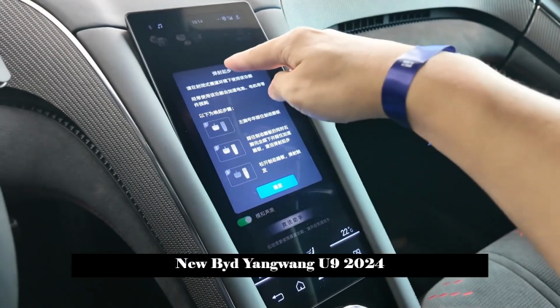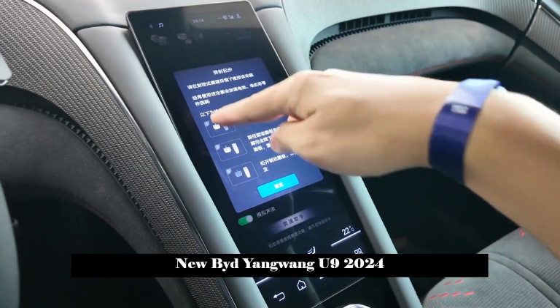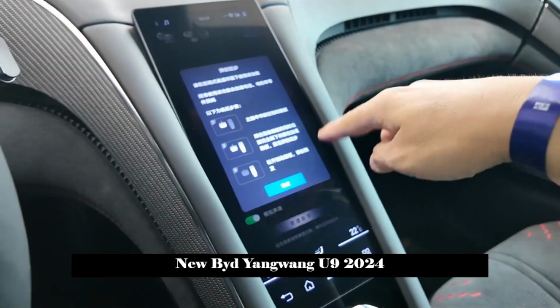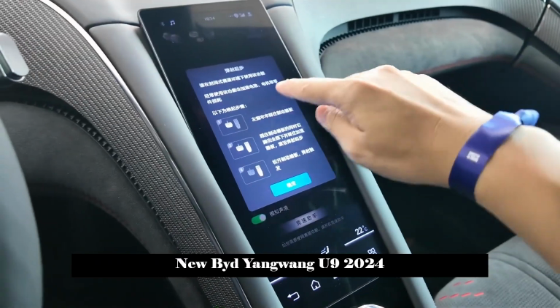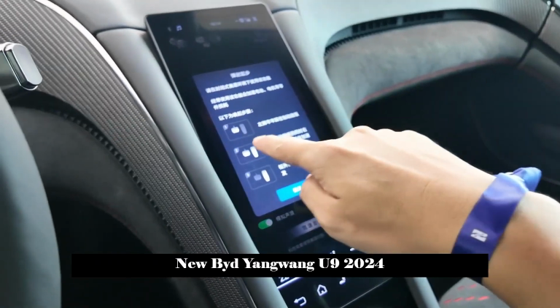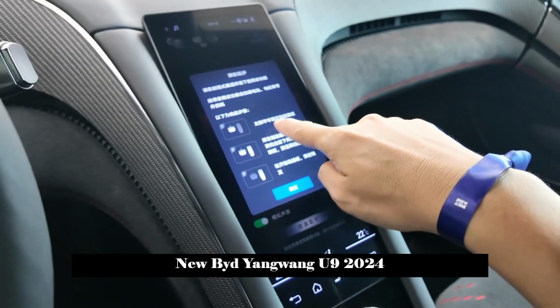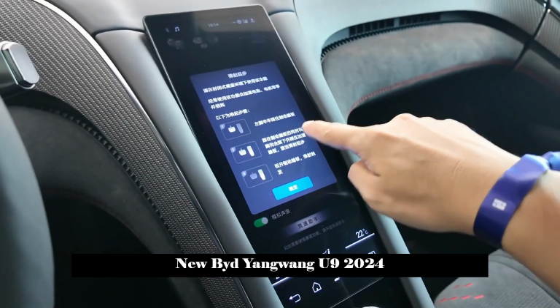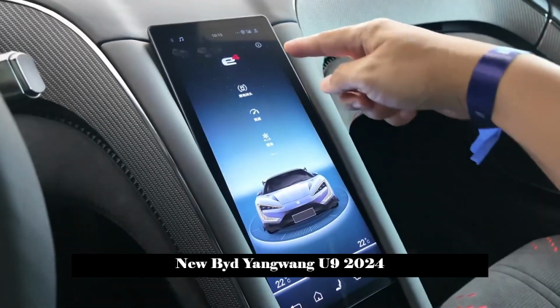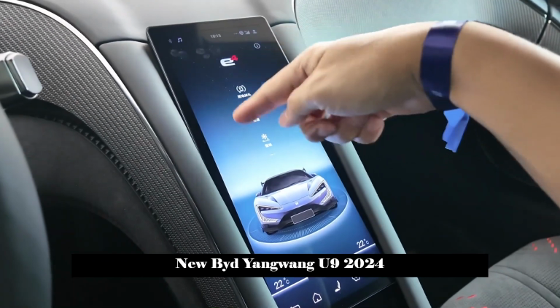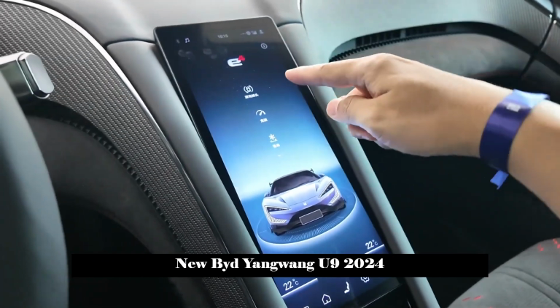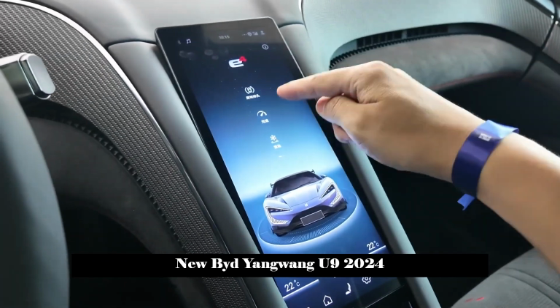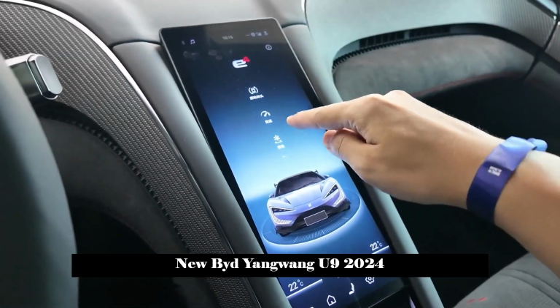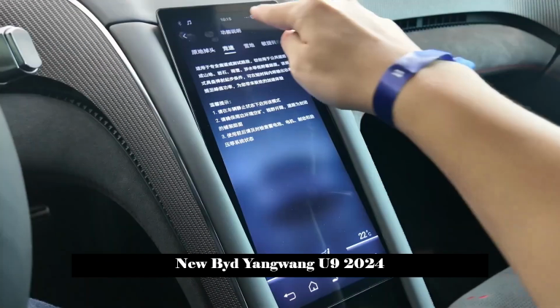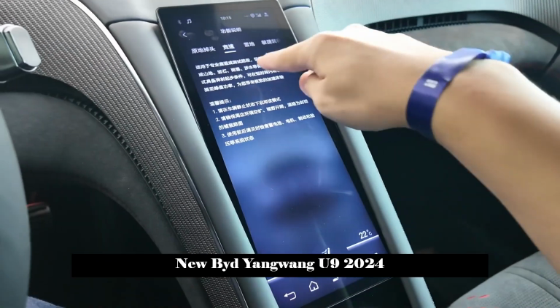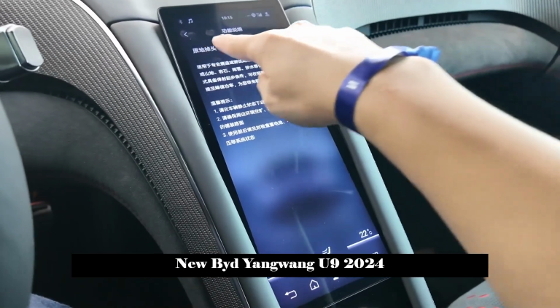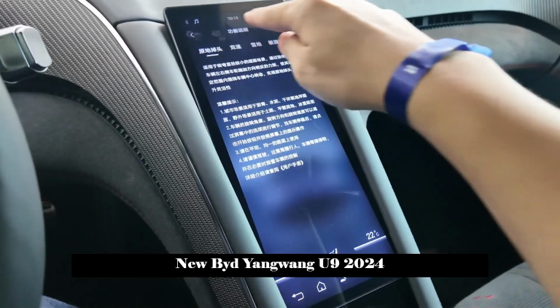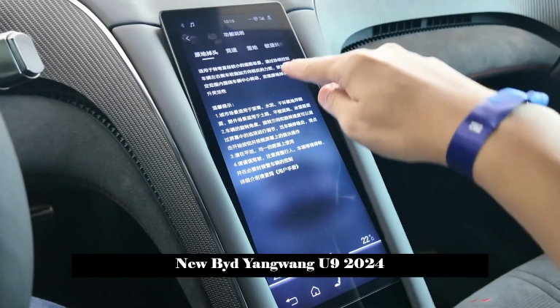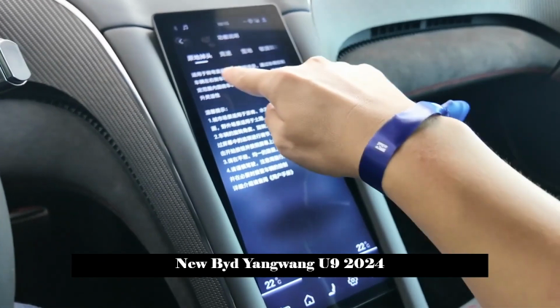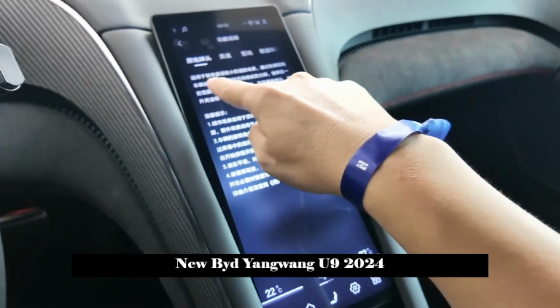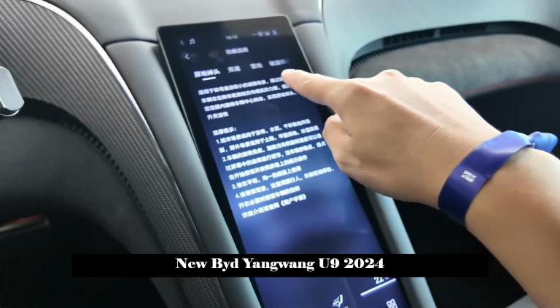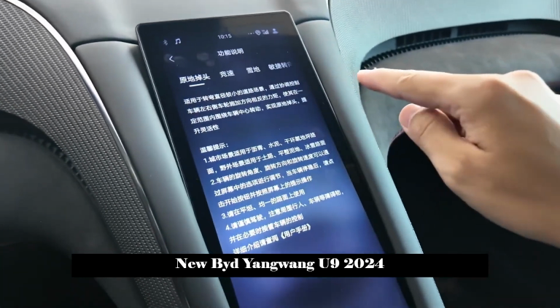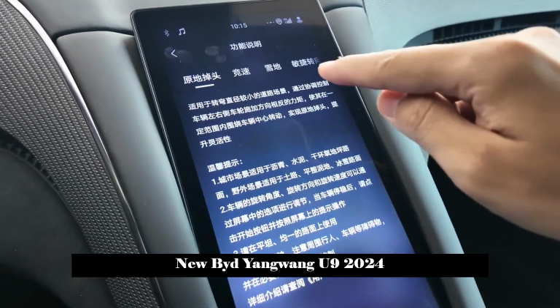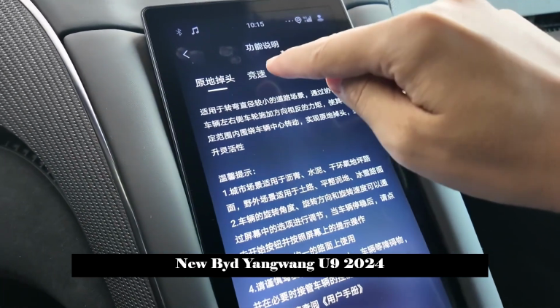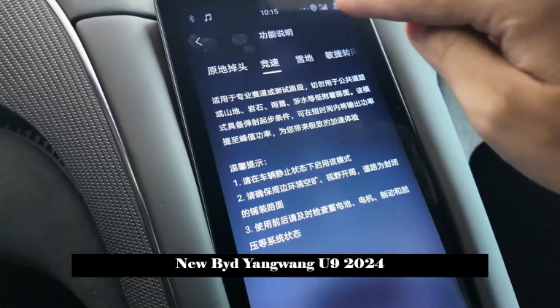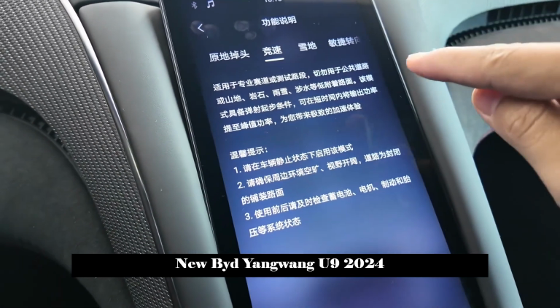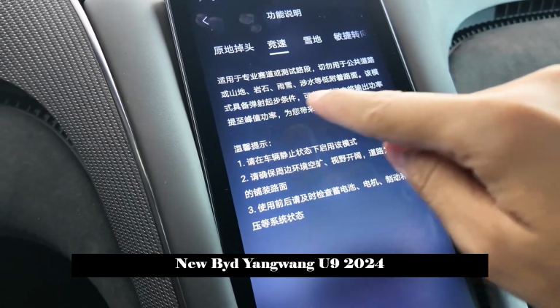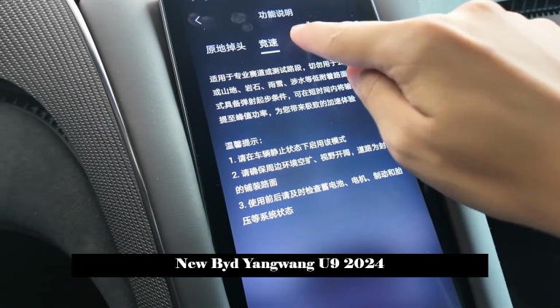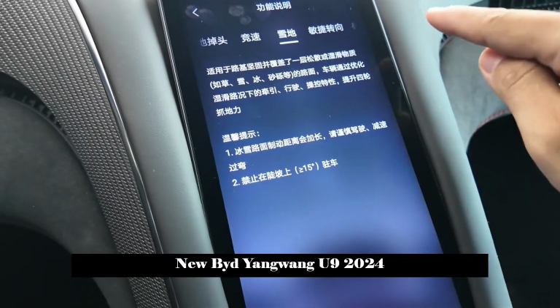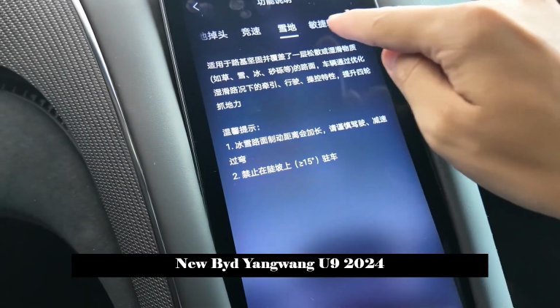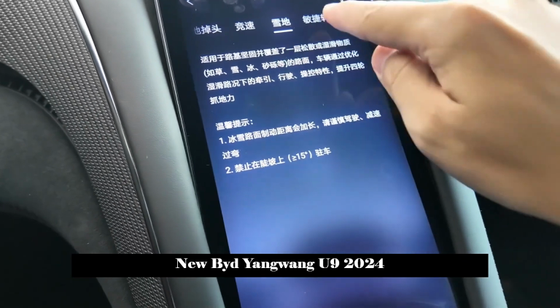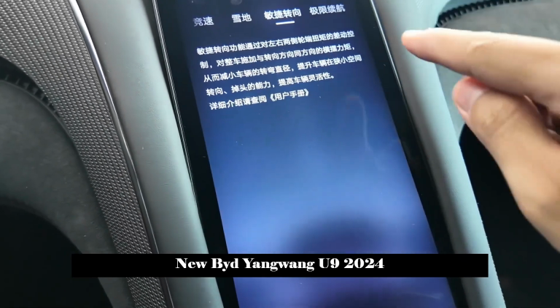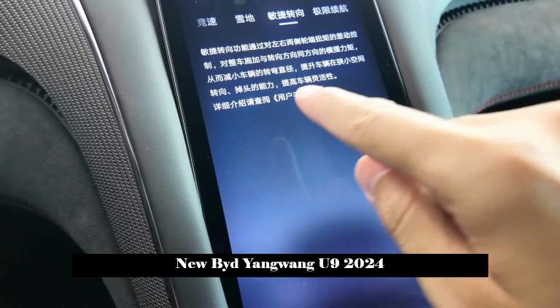The door opening method is also very distinctive. The butterfly door is eye-catching — it can be automatically opened when you double-click the car body with your fingers, and automatically closed when you double-click the inner door frame.